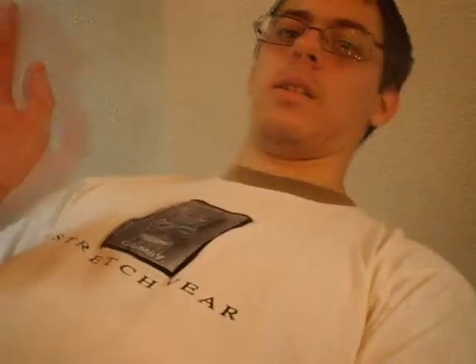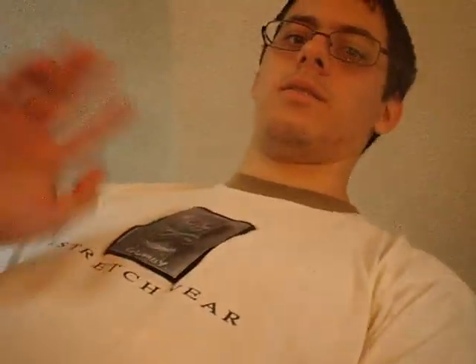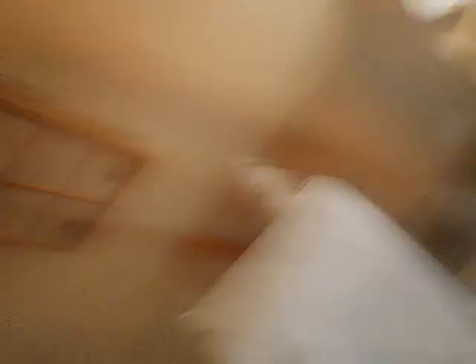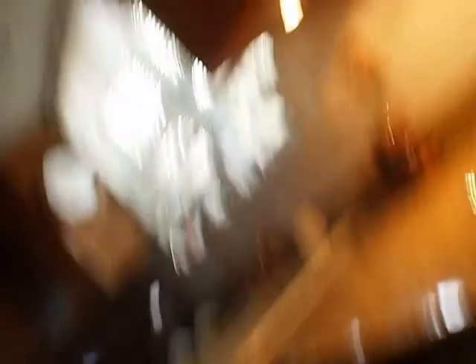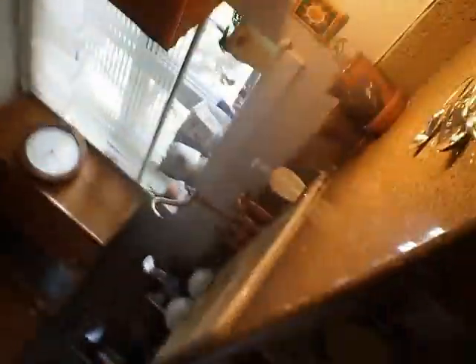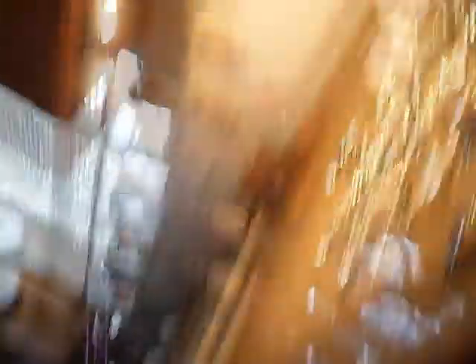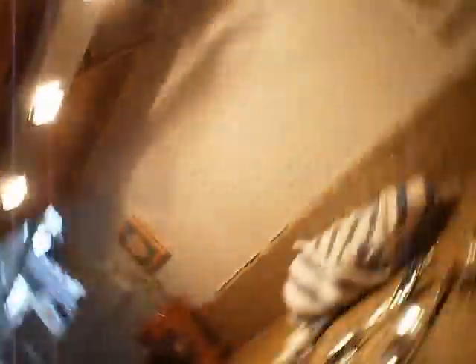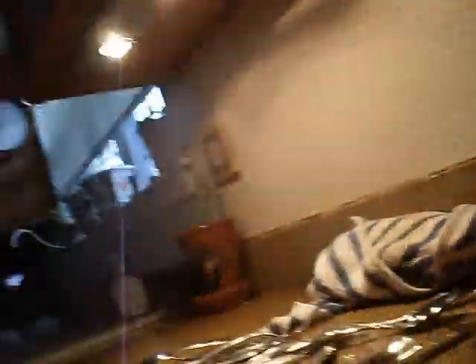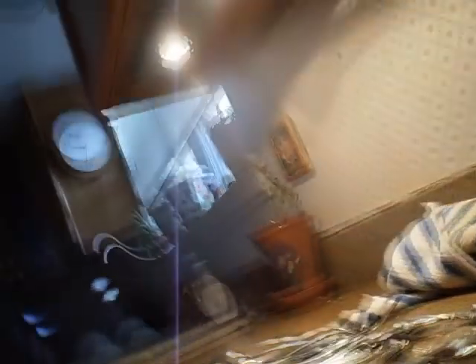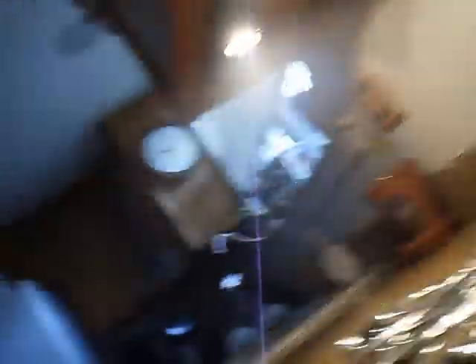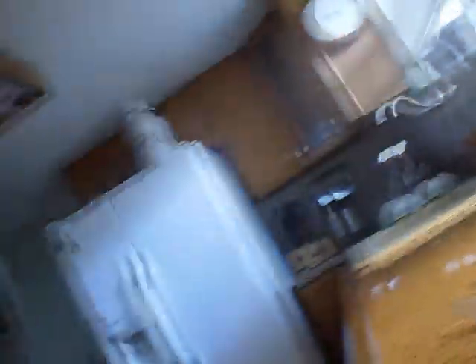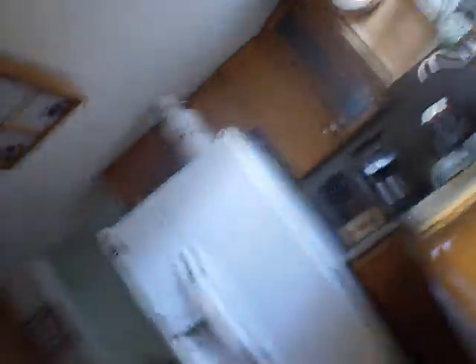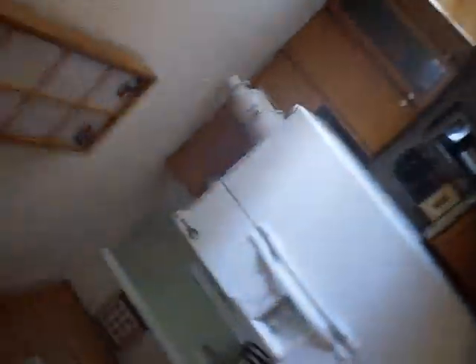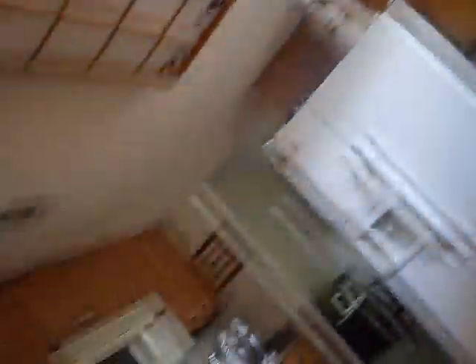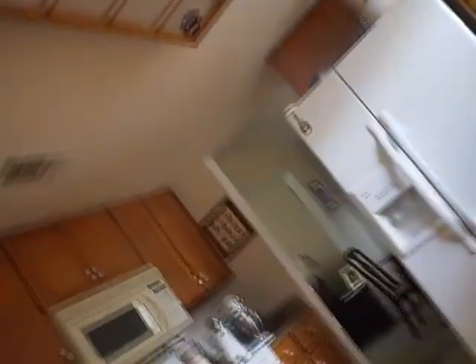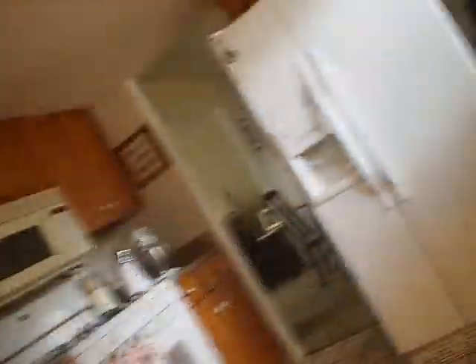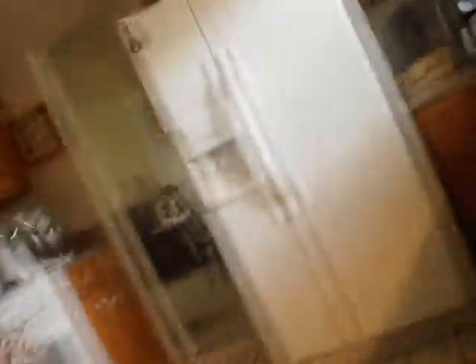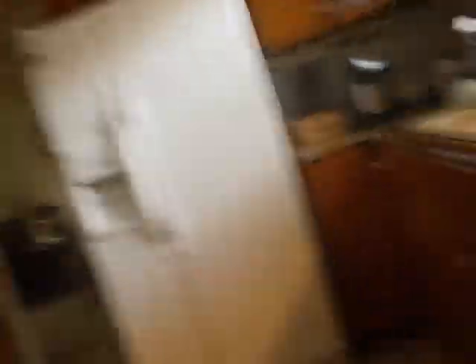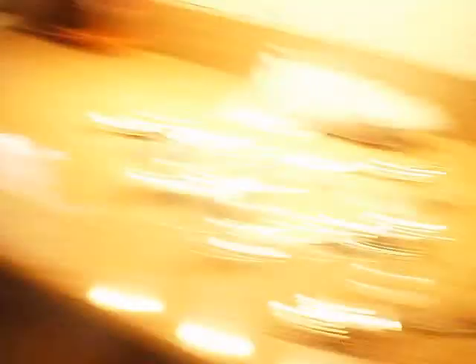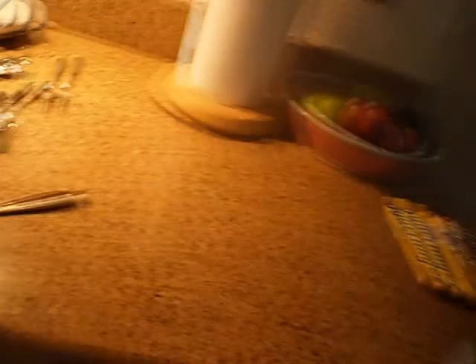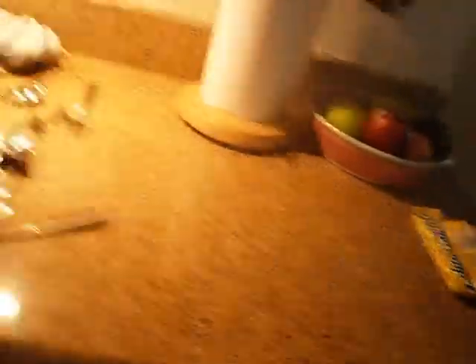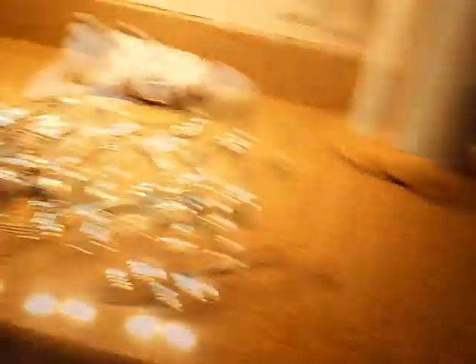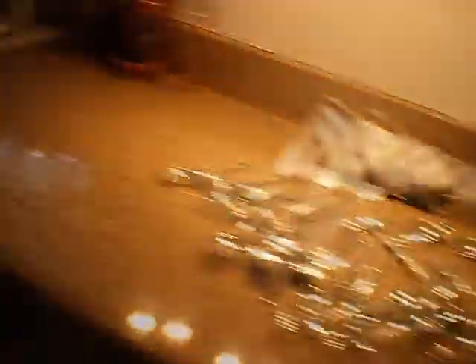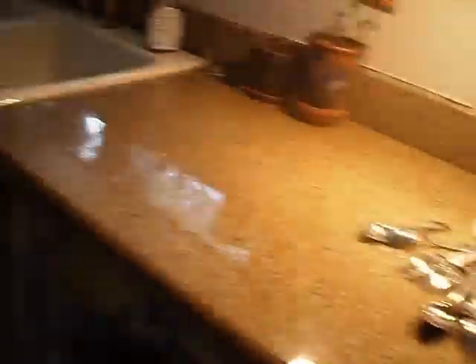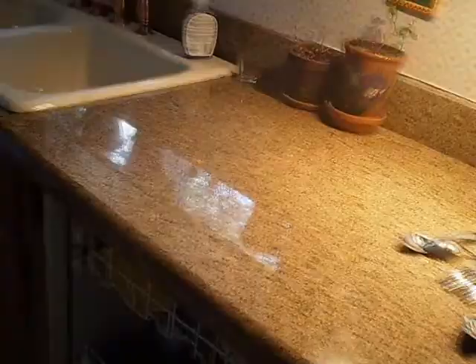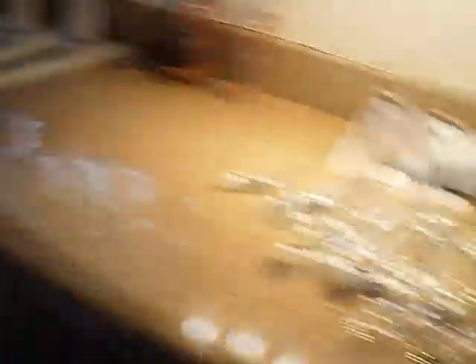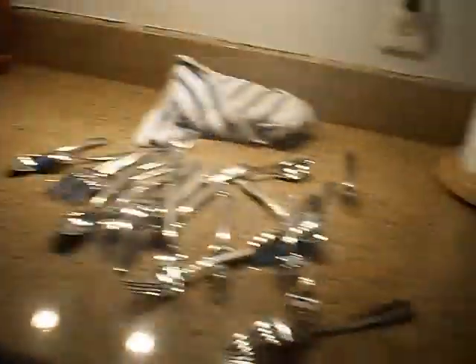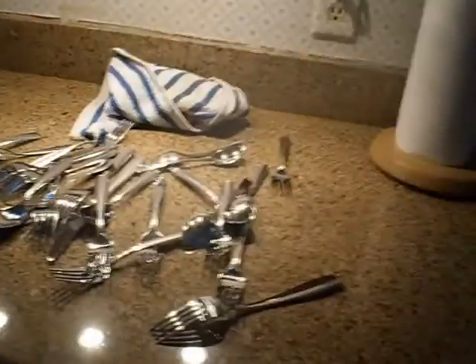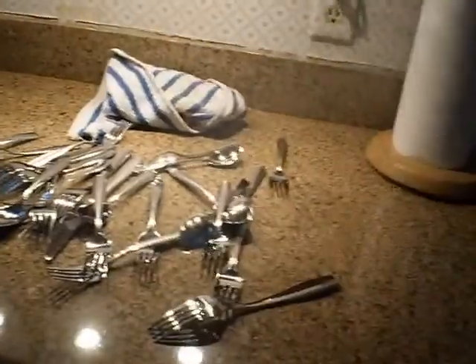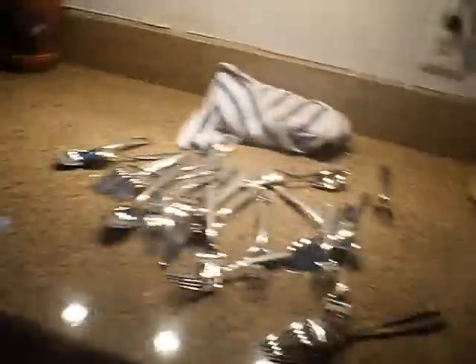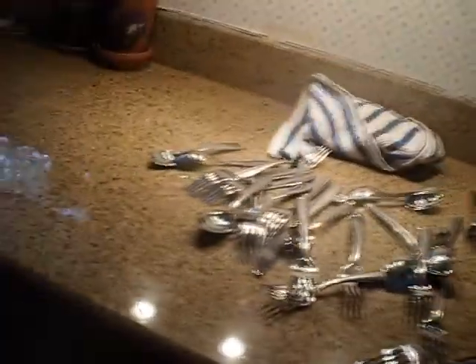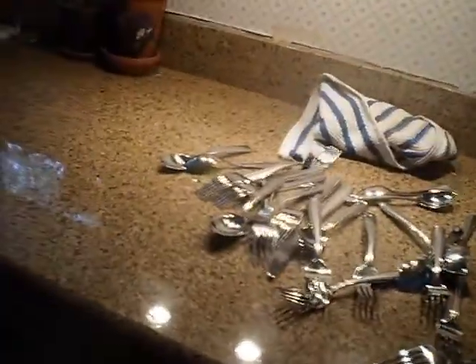Hey, Sudivami here, teaching you how to unload the dishwasher. Now first, you want a clean counter space. I've already started, so there's the silverware.